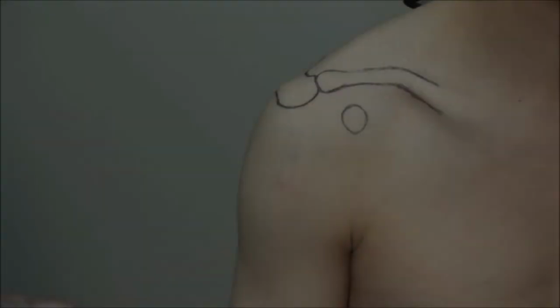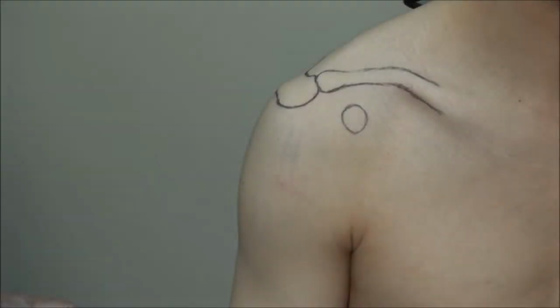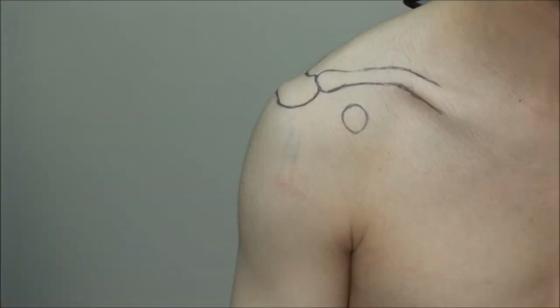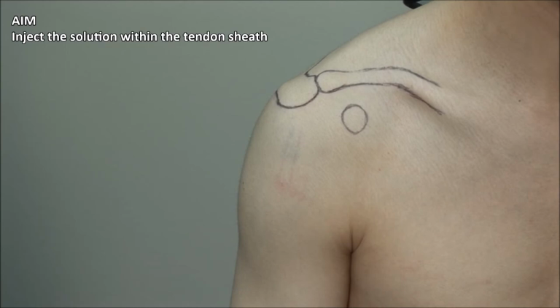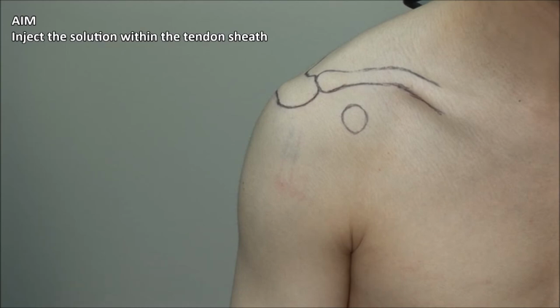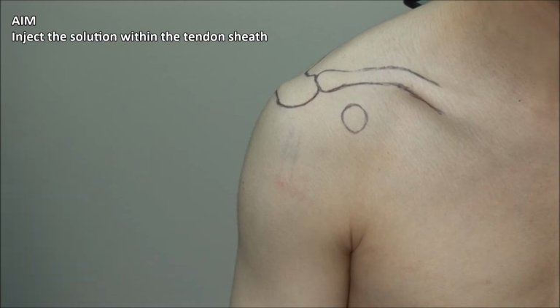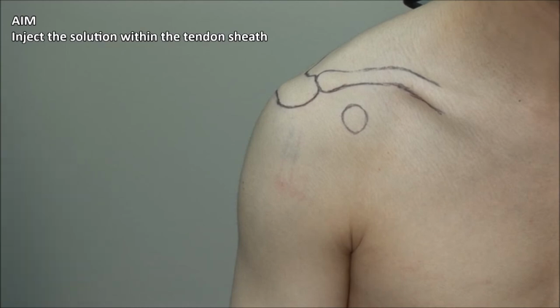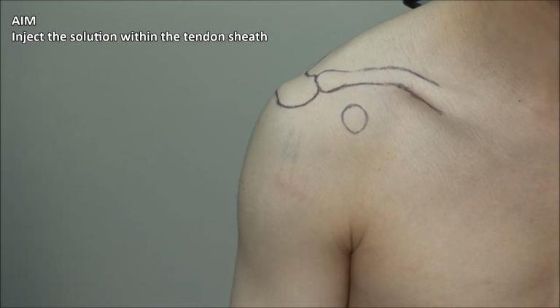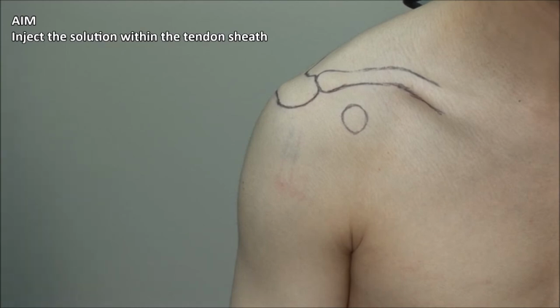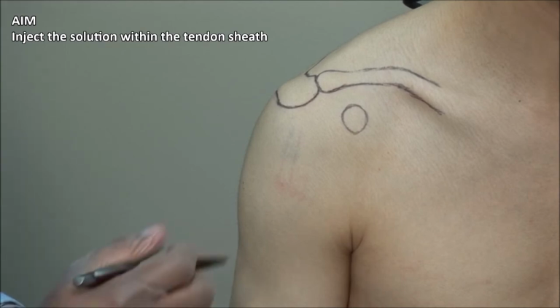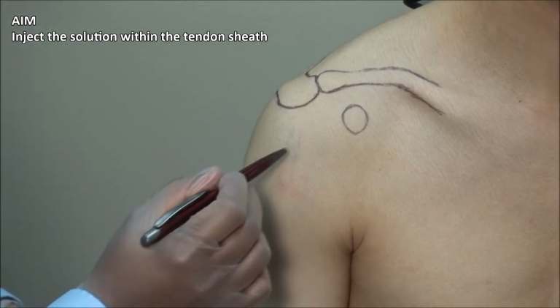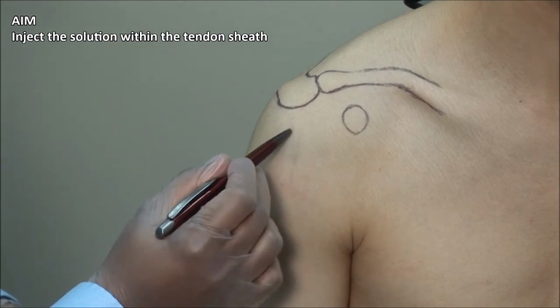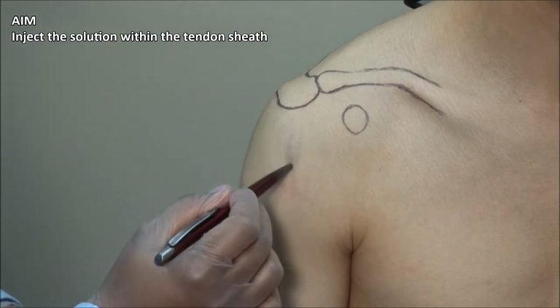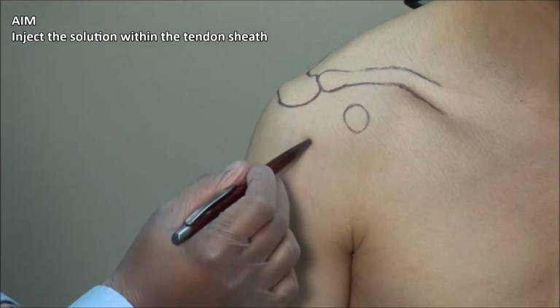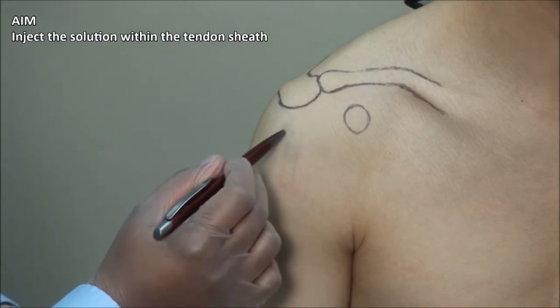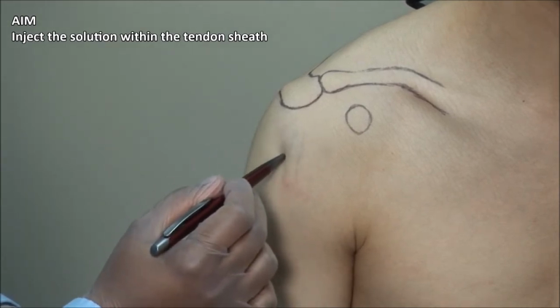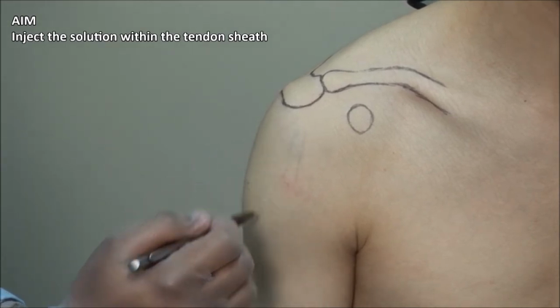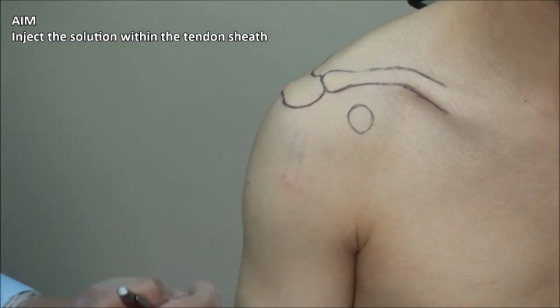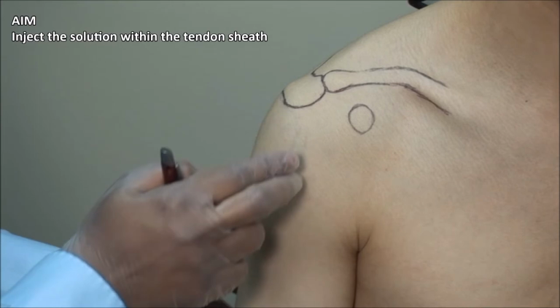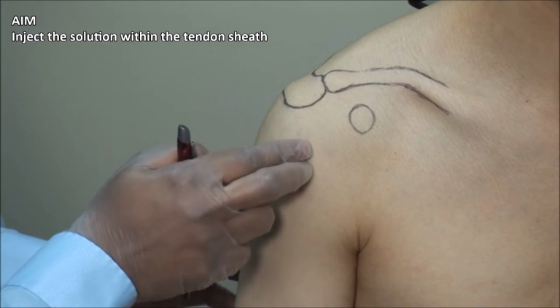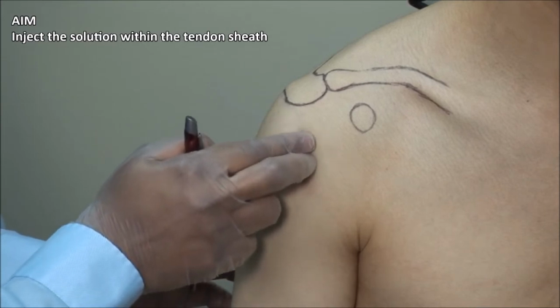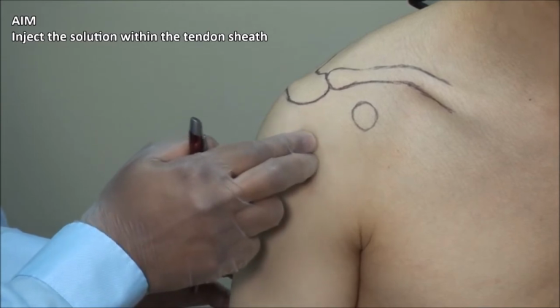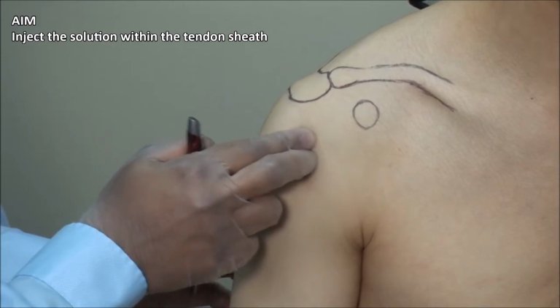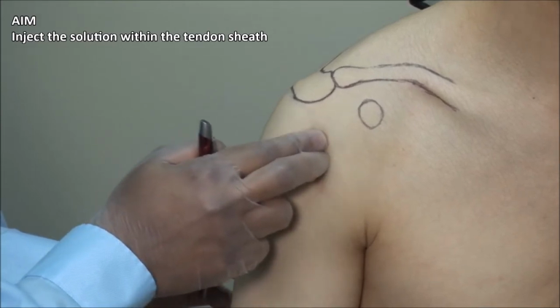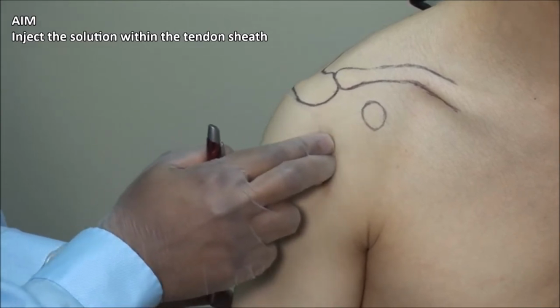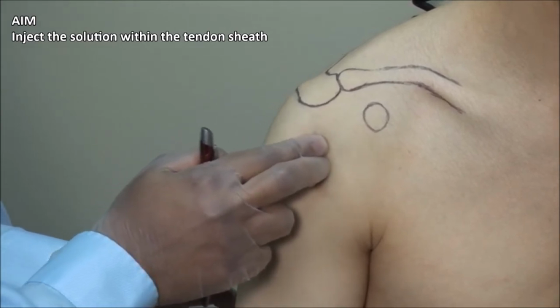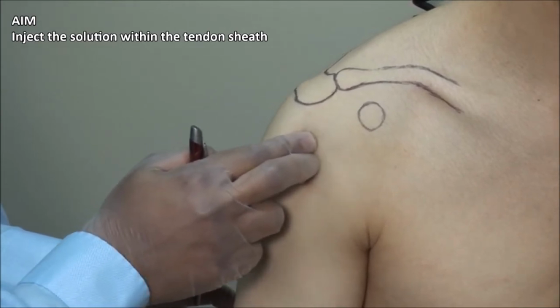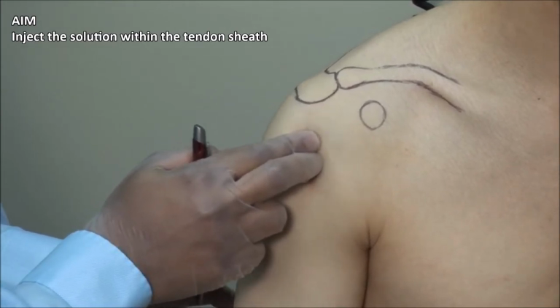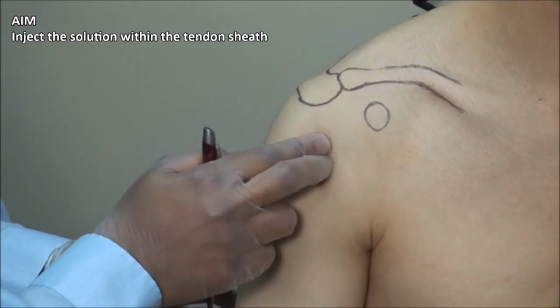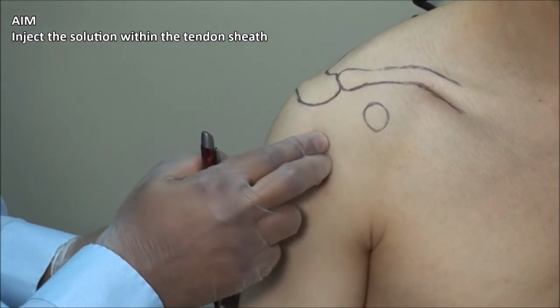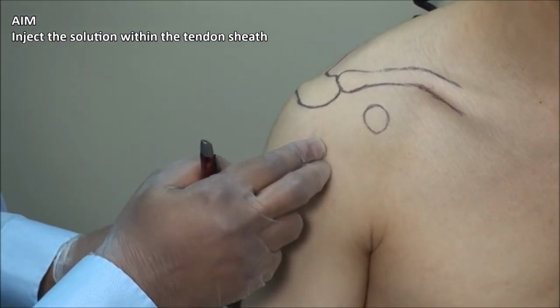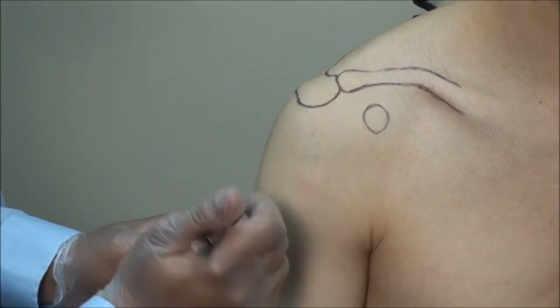The aim of injection is to place the solution within the tendon sheath. Using a retractable pen, mark a point just distal to the area of maximal tenderness.